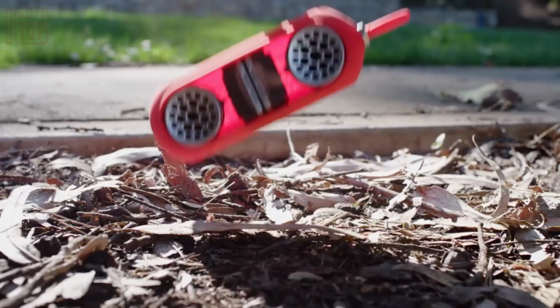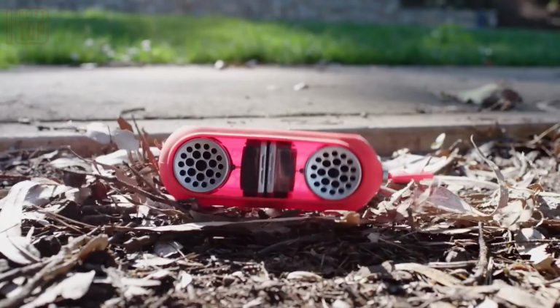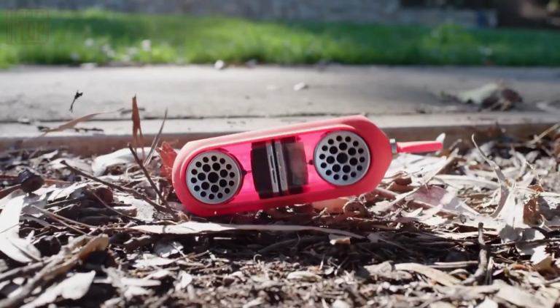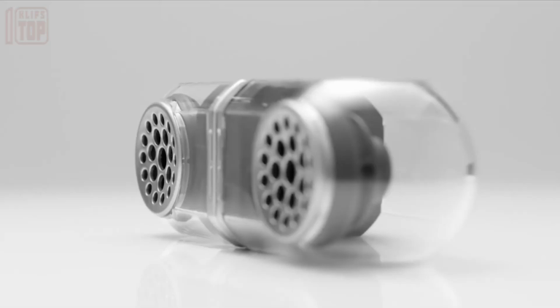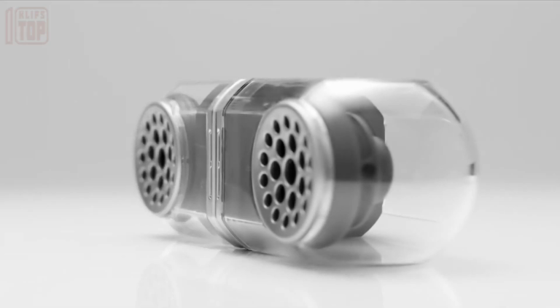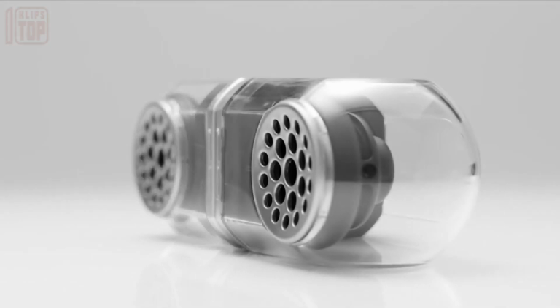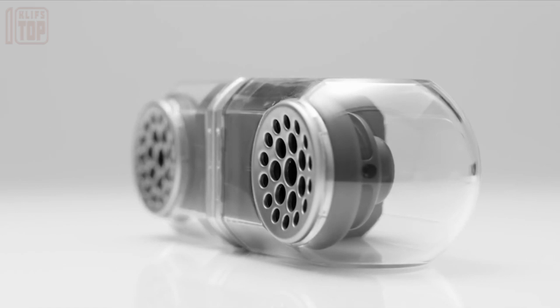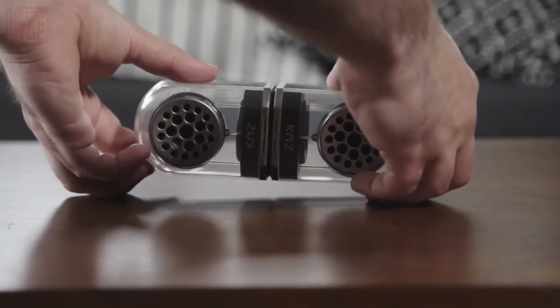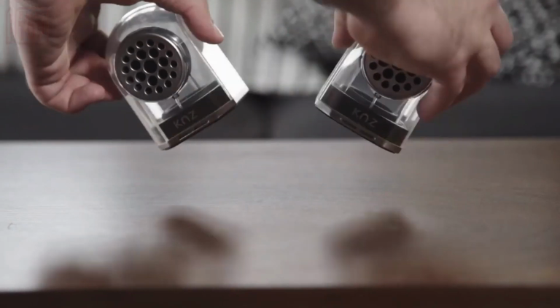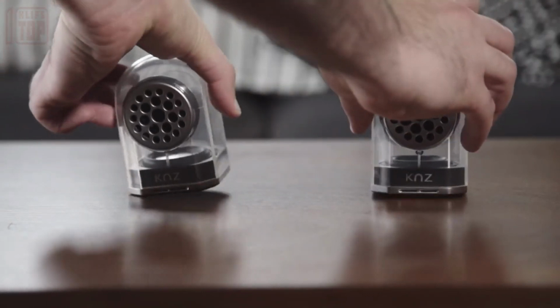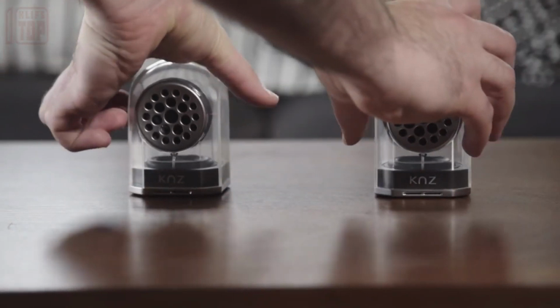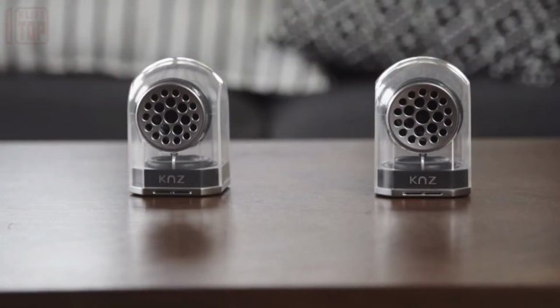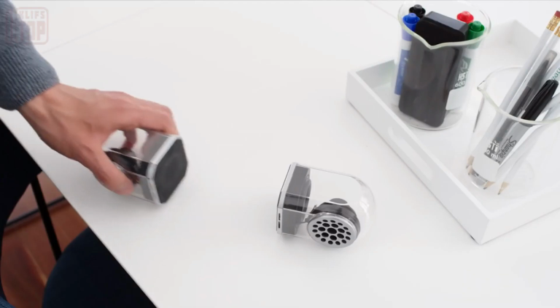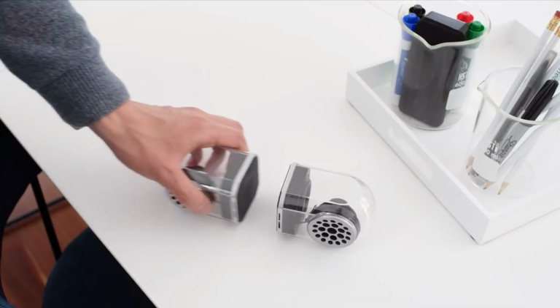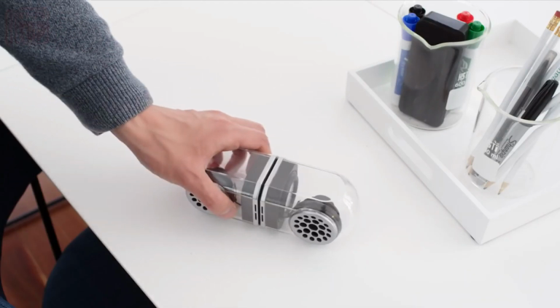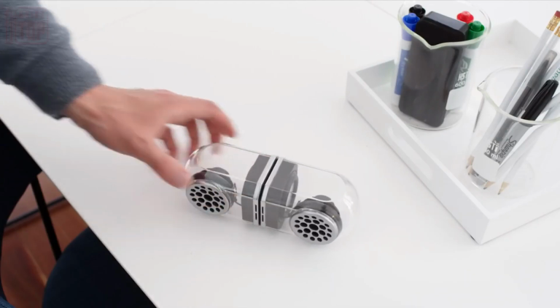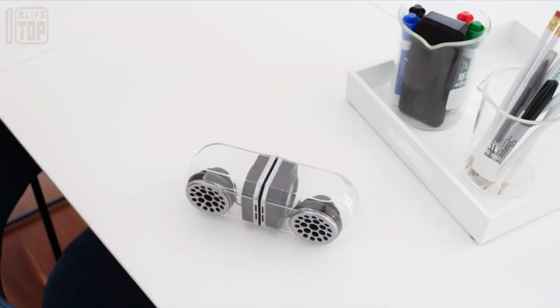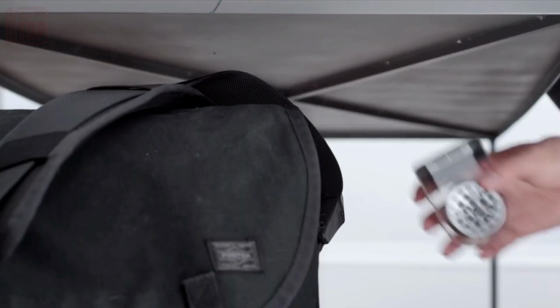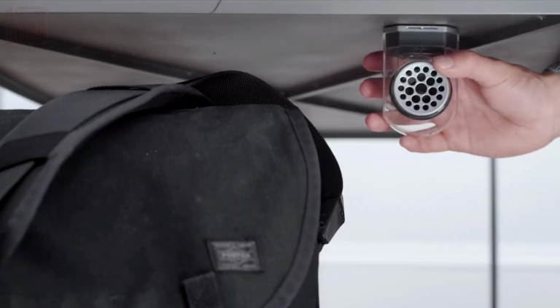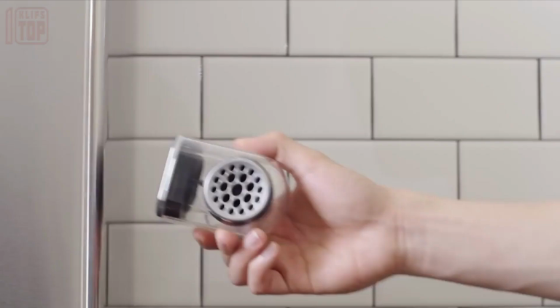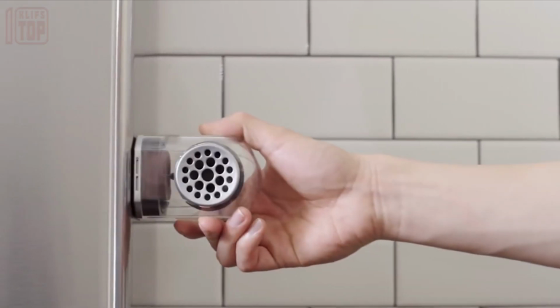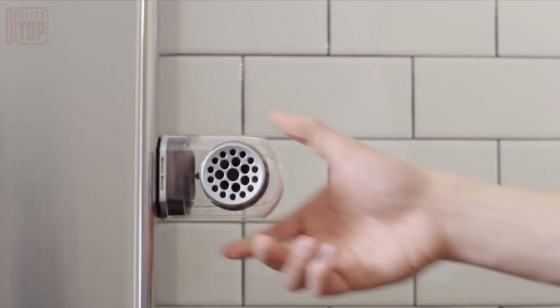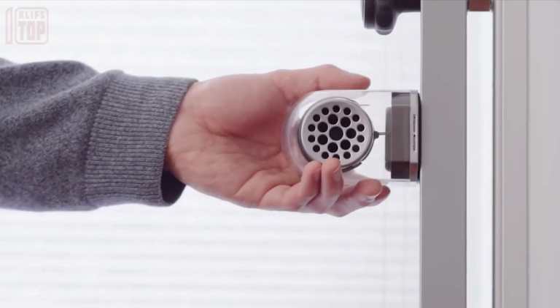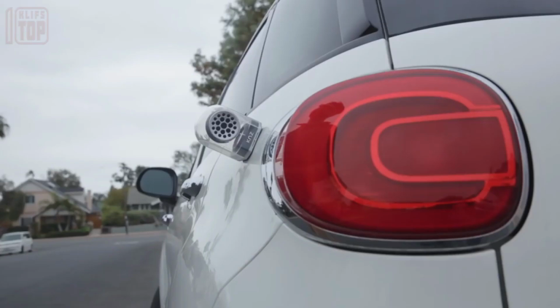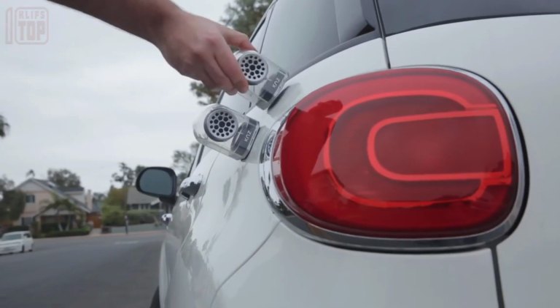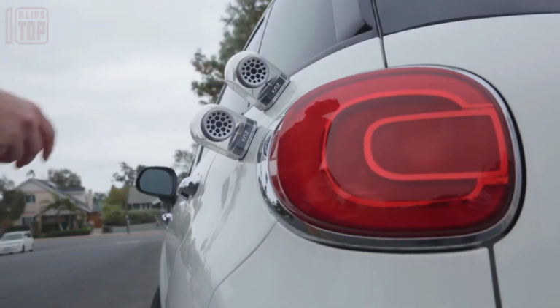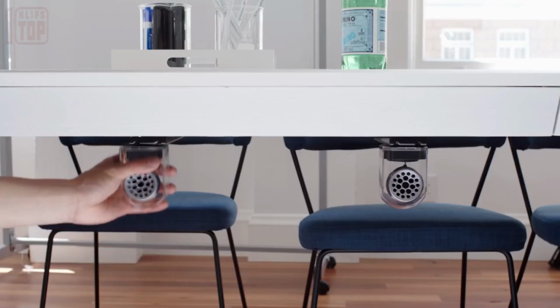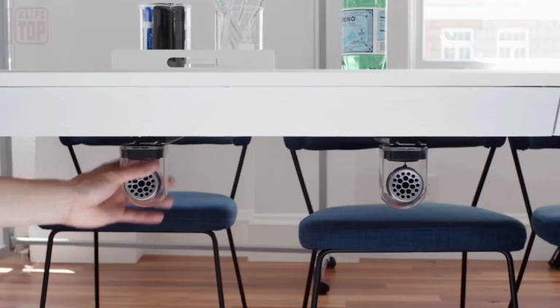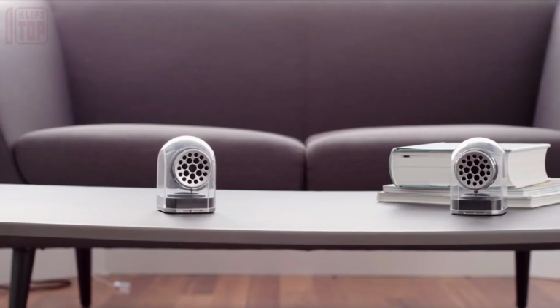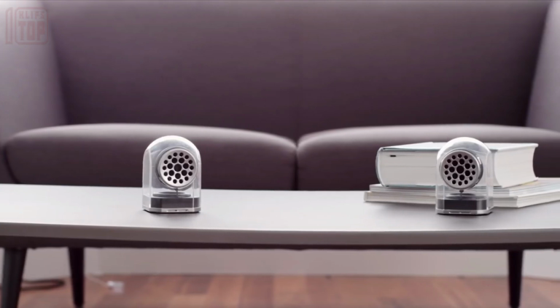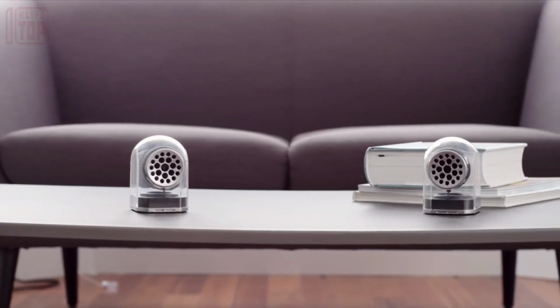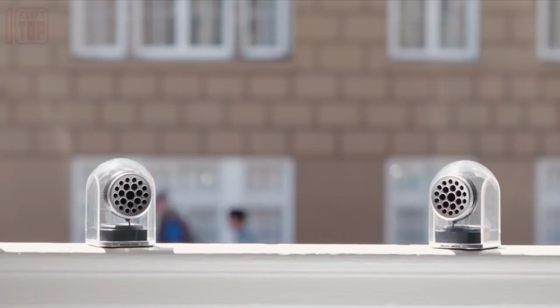Thanks to its robust battery, it can provide several hours of uninterrupted playback. The magnetic base enables the speakers to be attached to each other or placed on any metal surface.